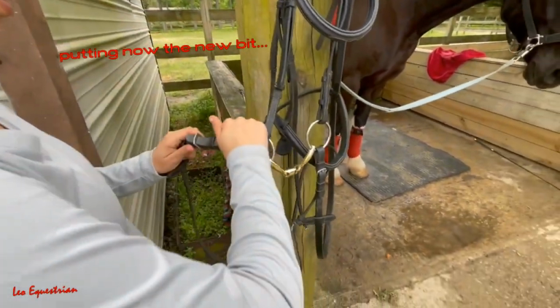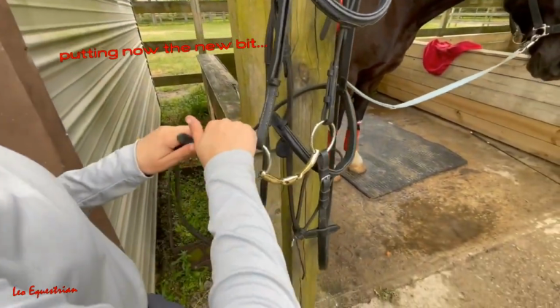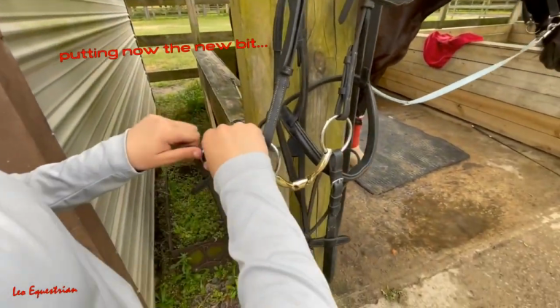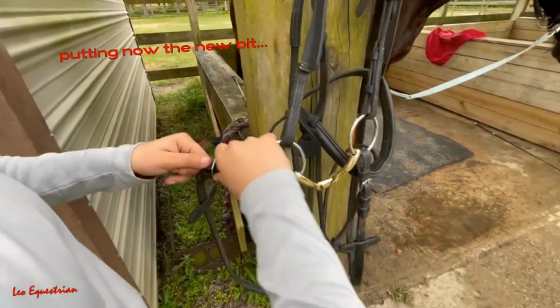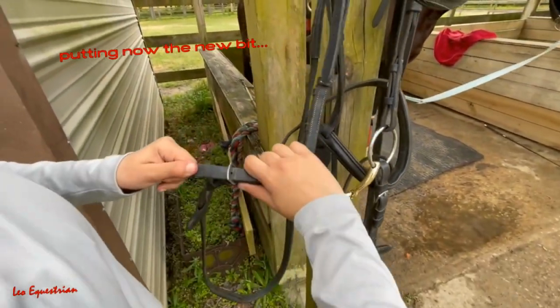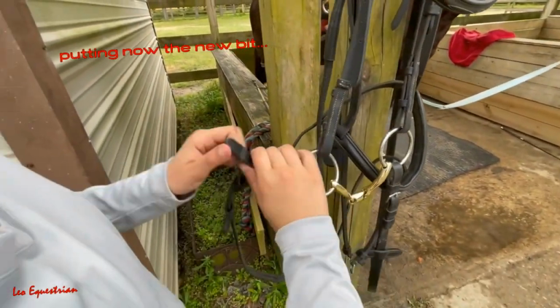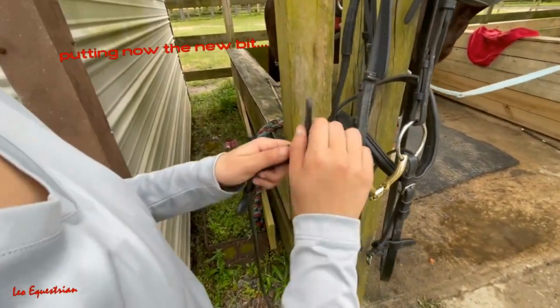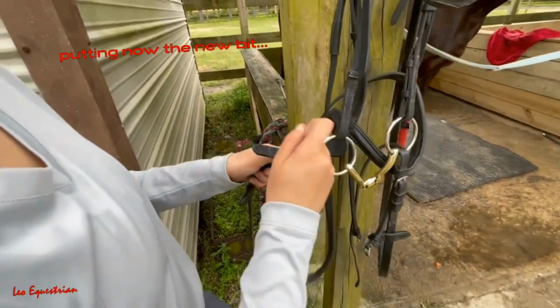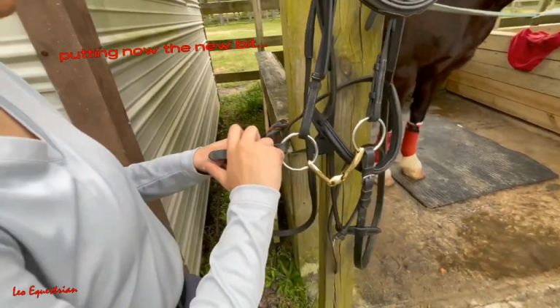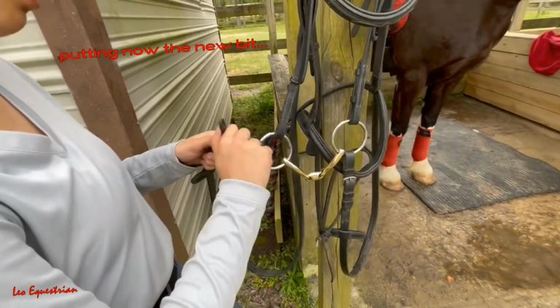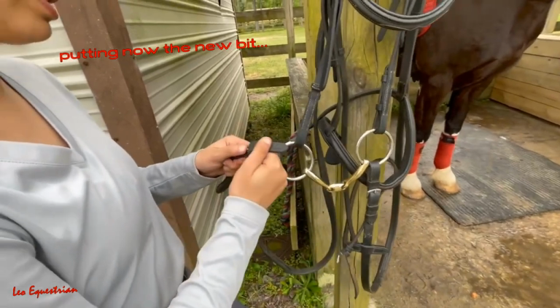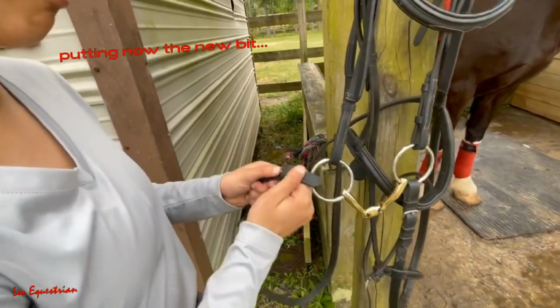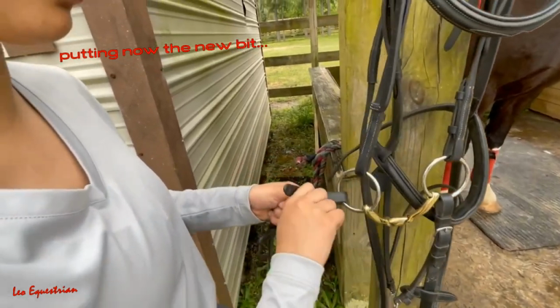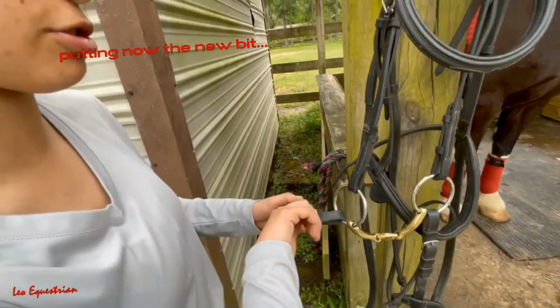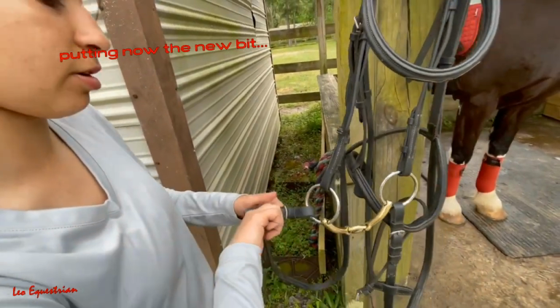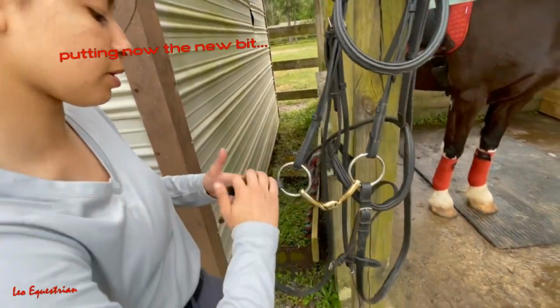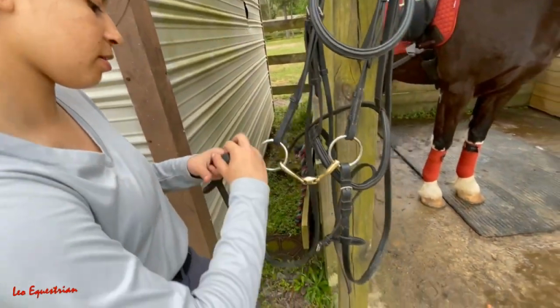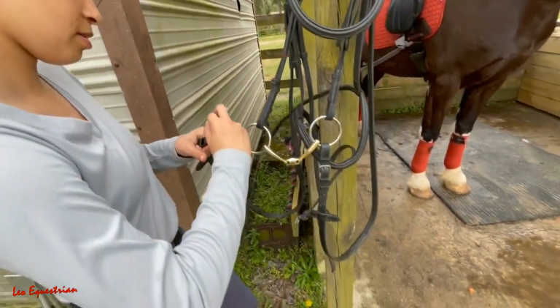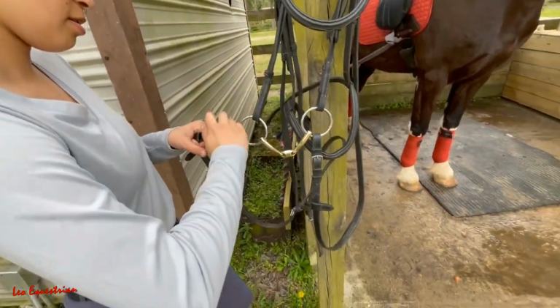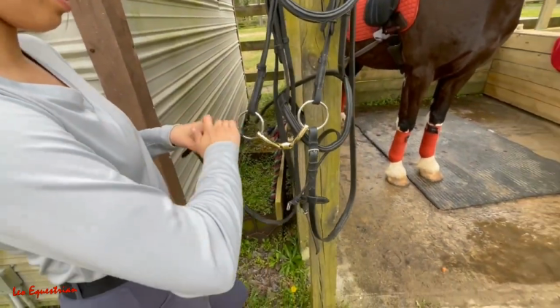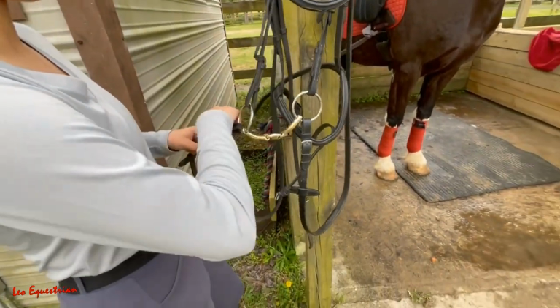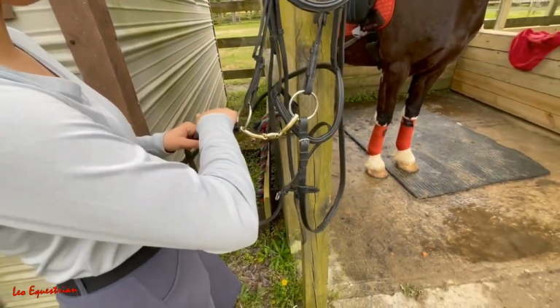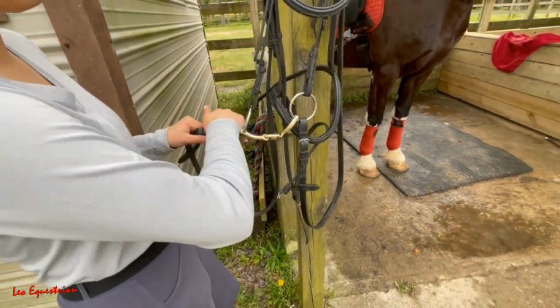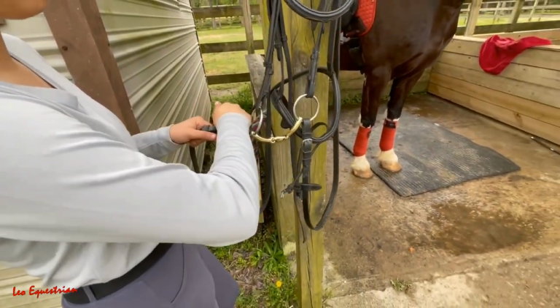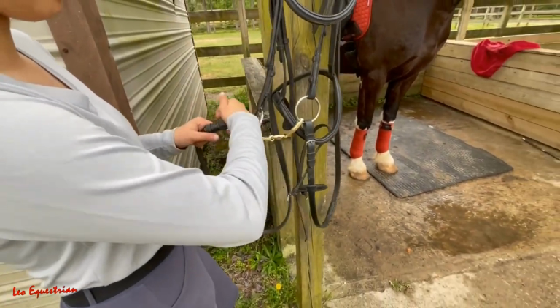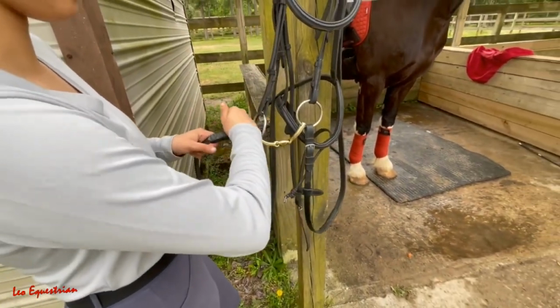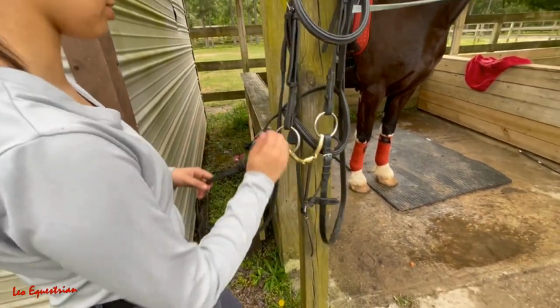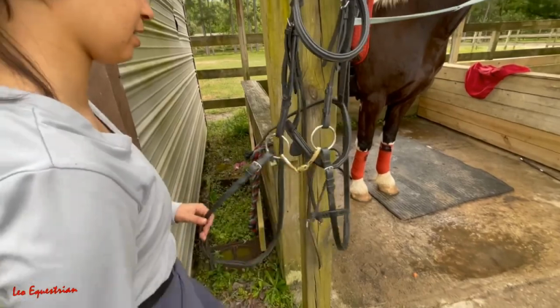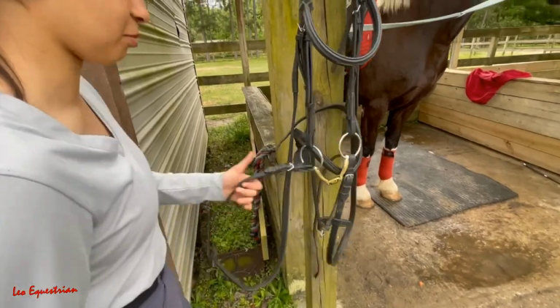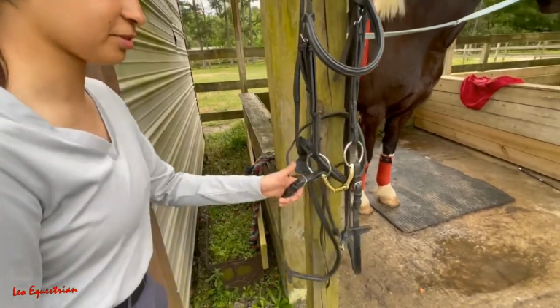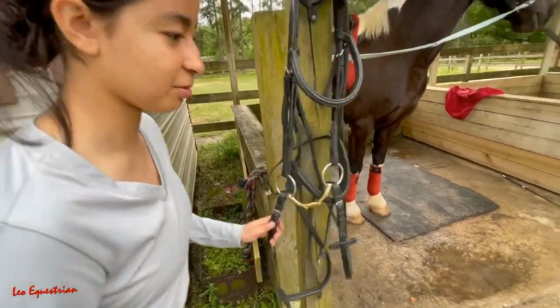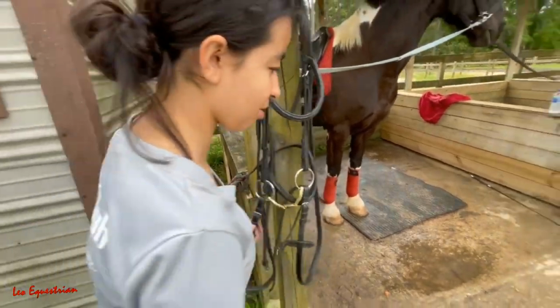This bridle has these rings — the buckle's outward, usually they're inward. But the bit's so clean and that is so gross.